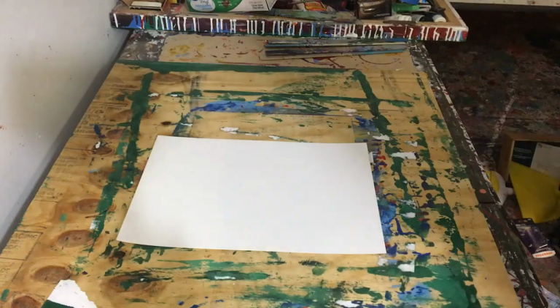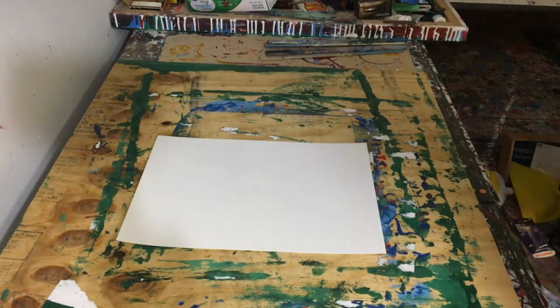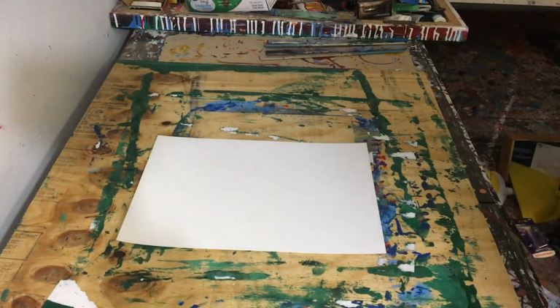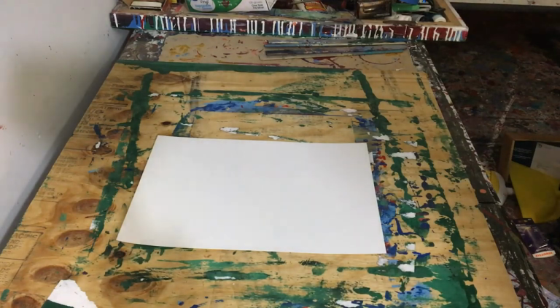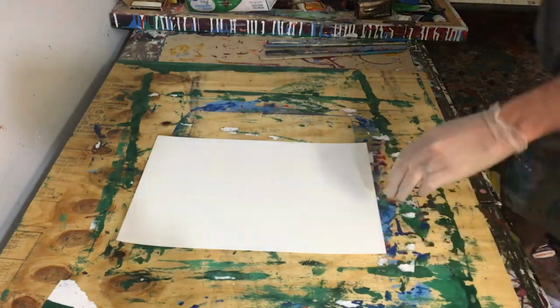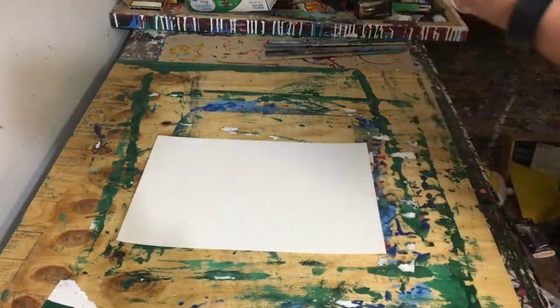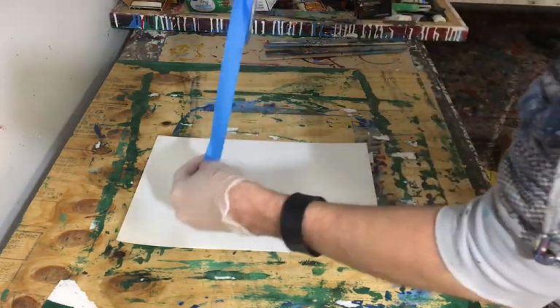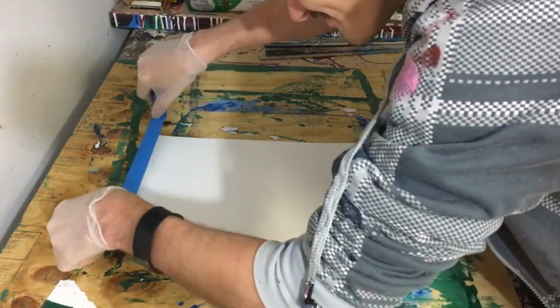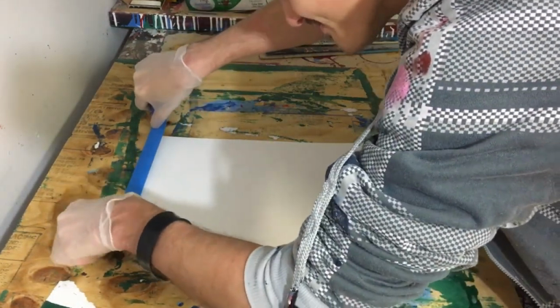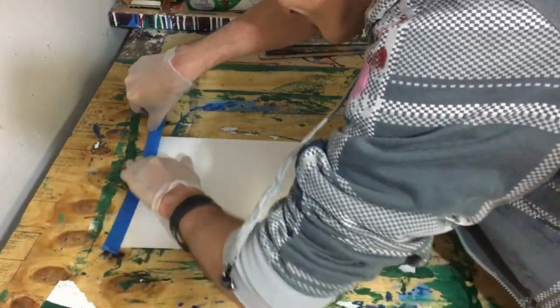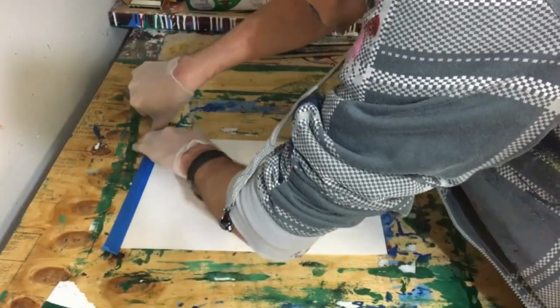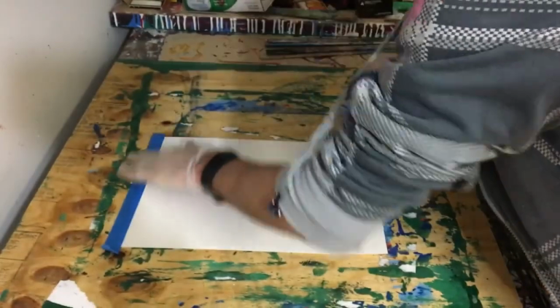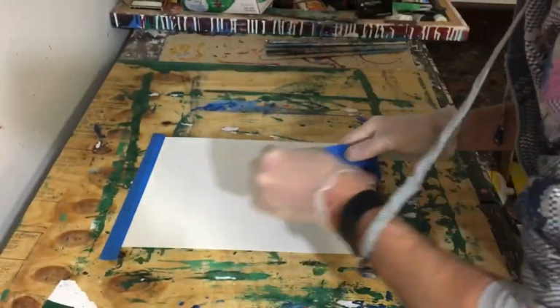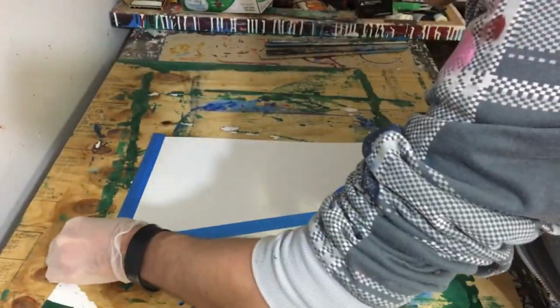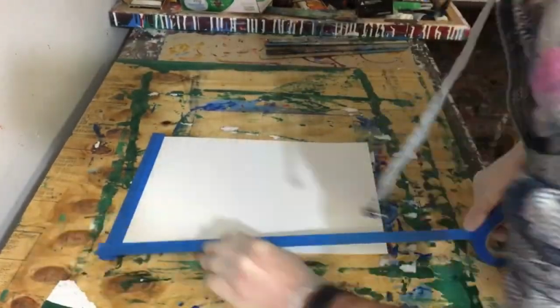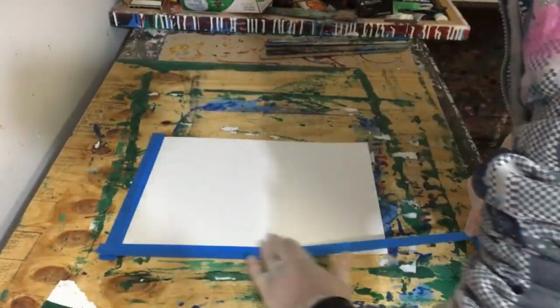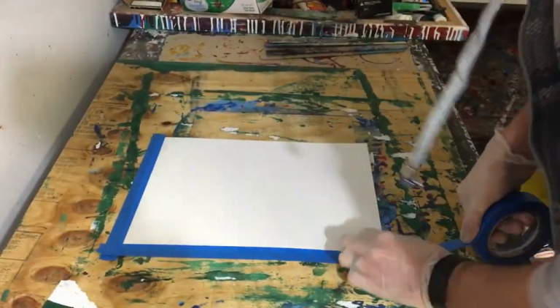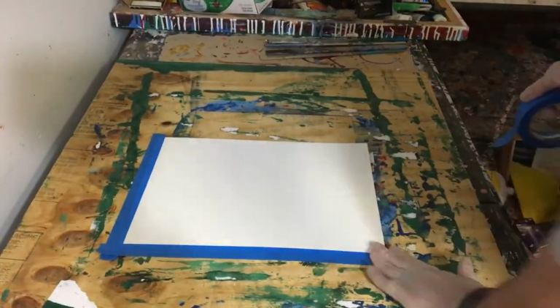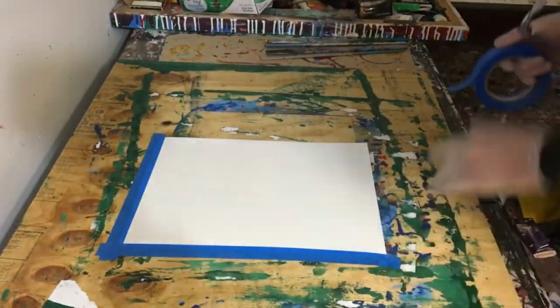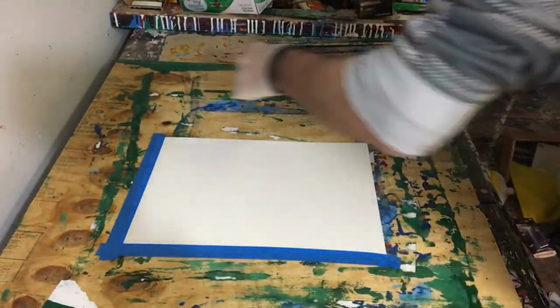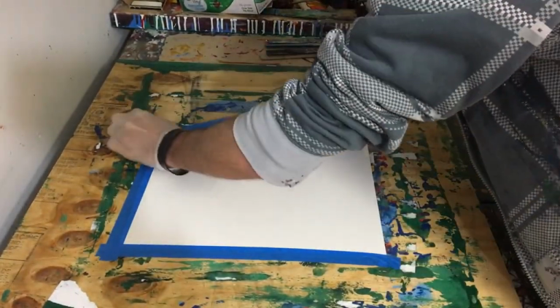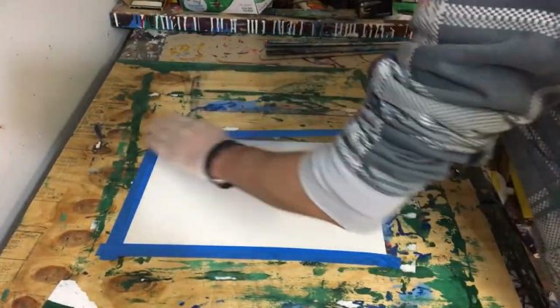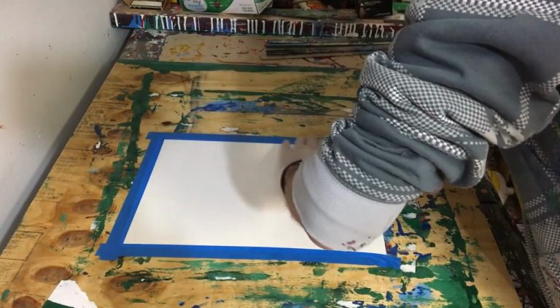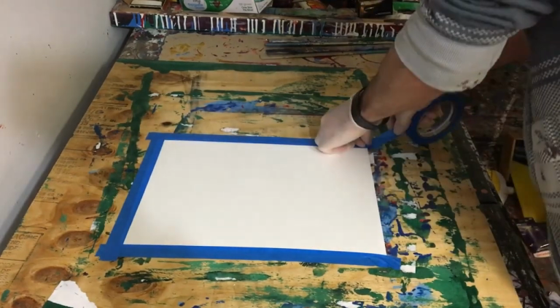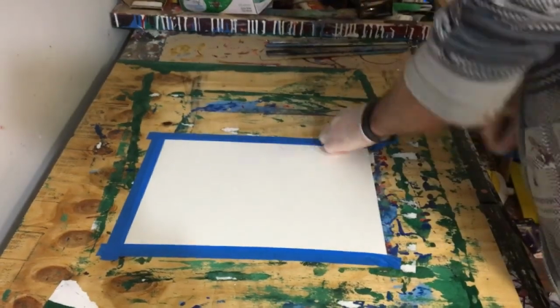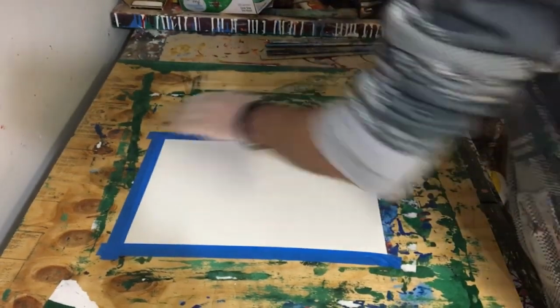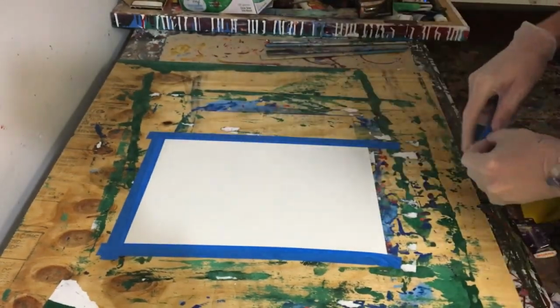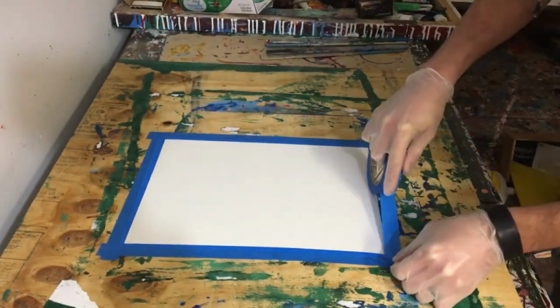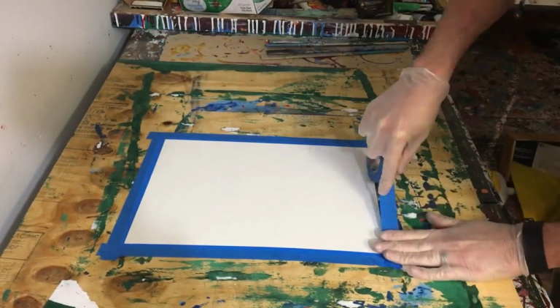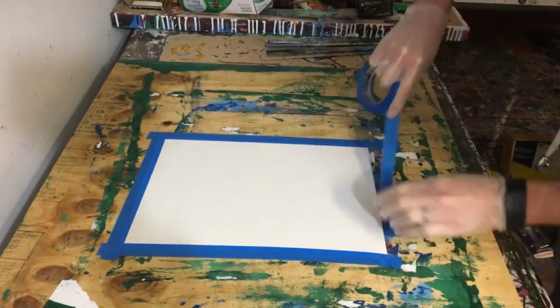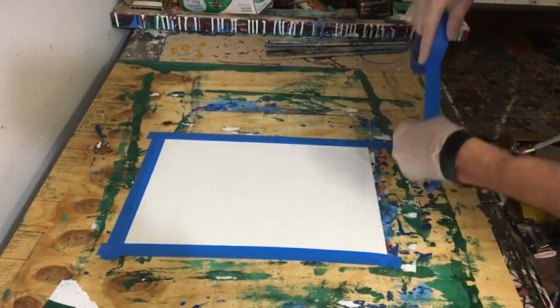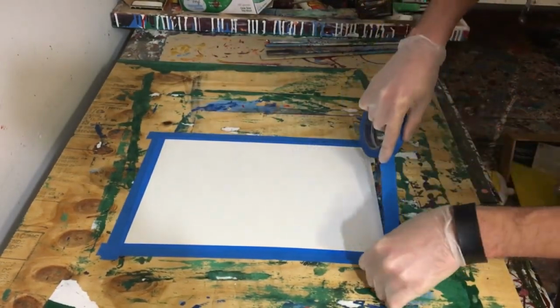Hey everyone, Cody here, and this is actually a re-upload of an older video I did, but I didn't really explain what was going on, so I figured I'd do it again so I could kind of explain it. Now with this painting, this is a small painting I did on watercolor paper.